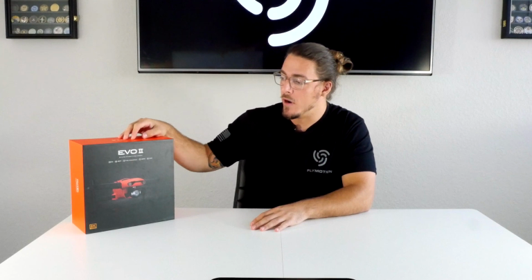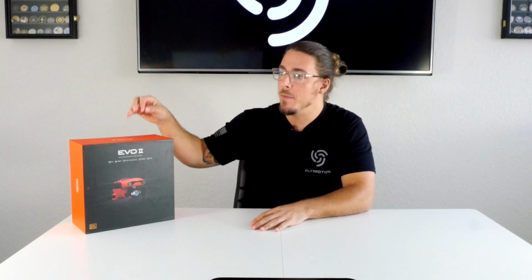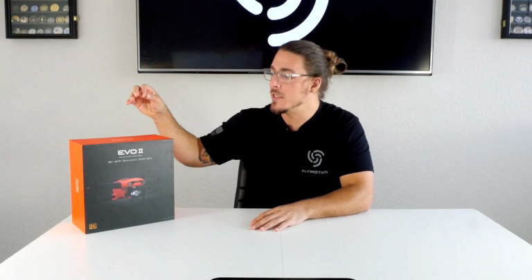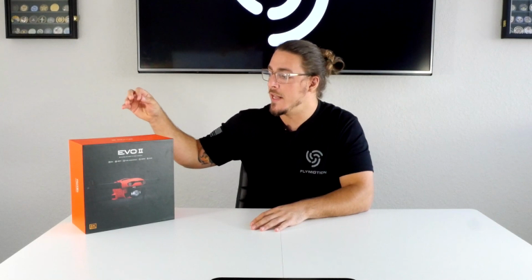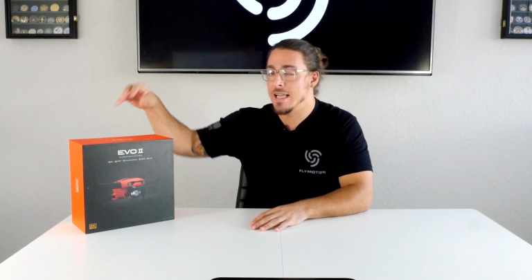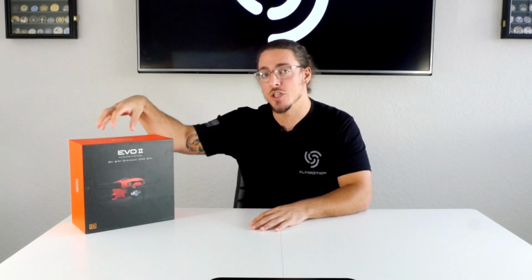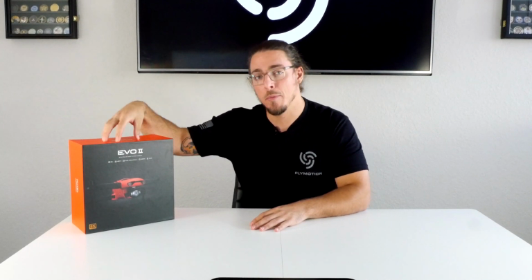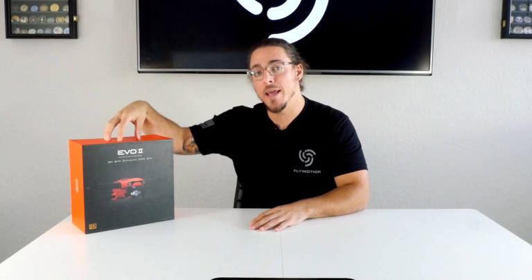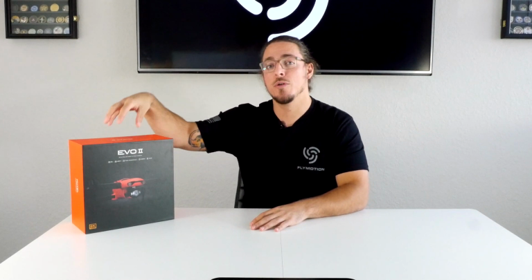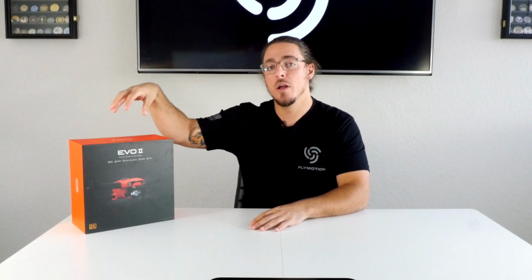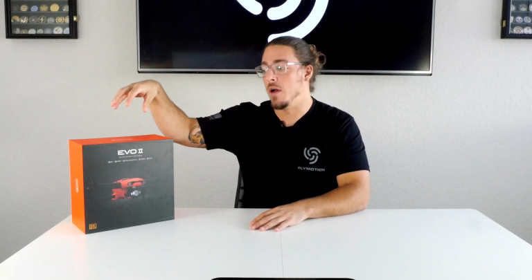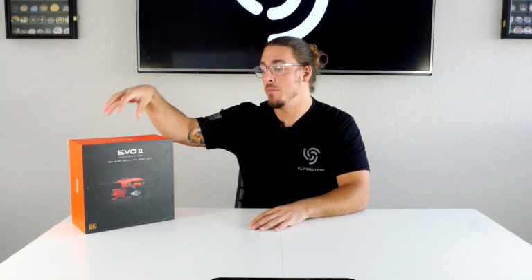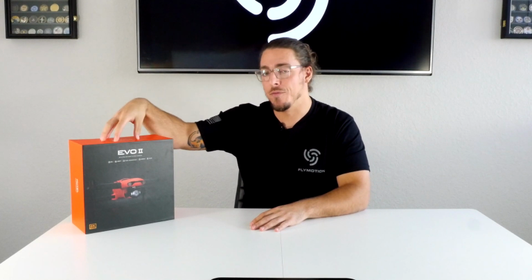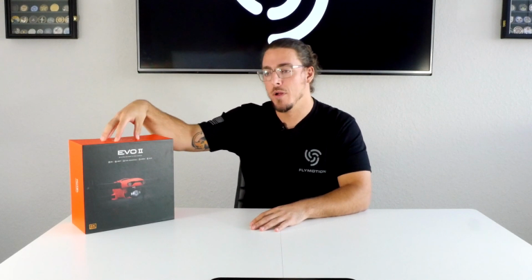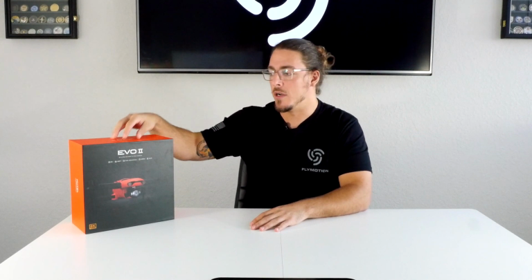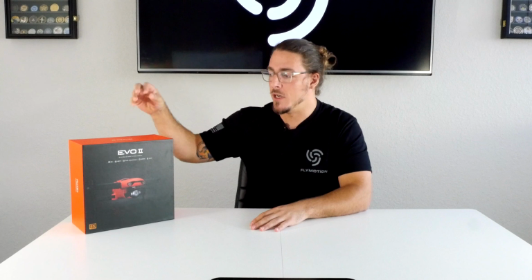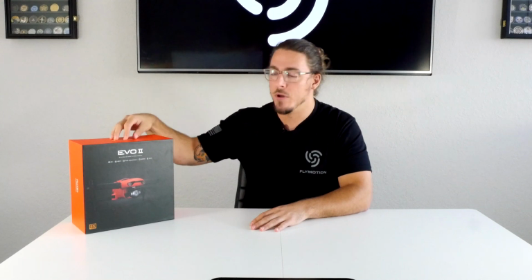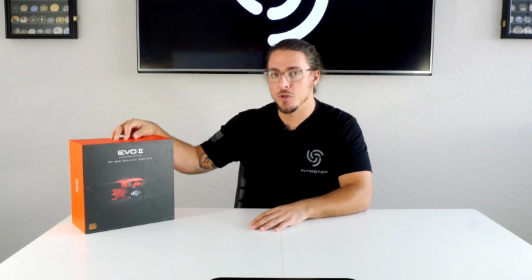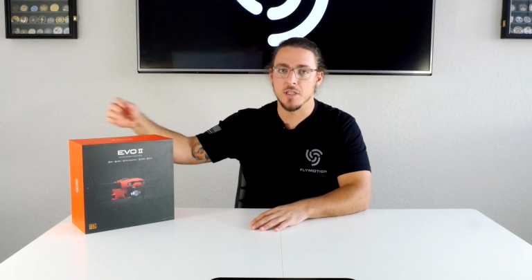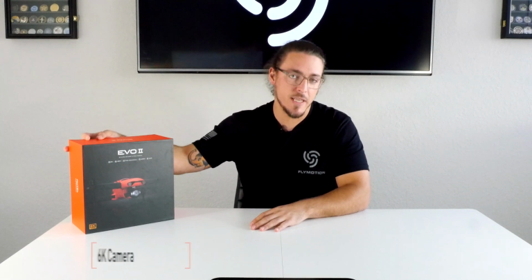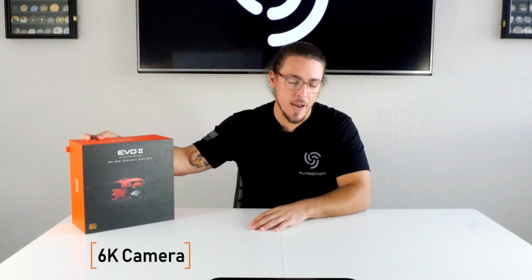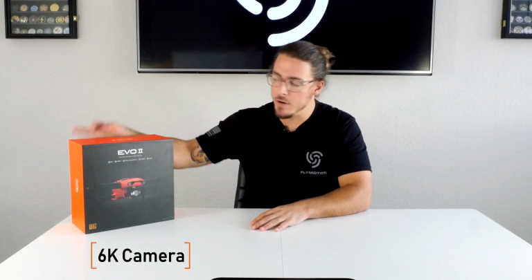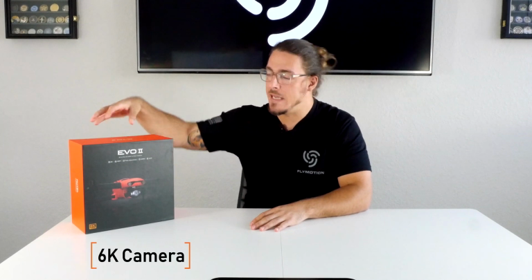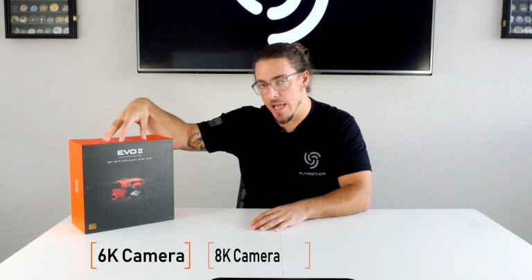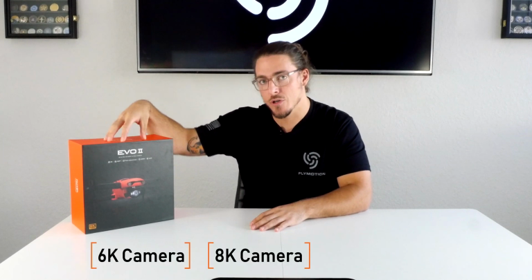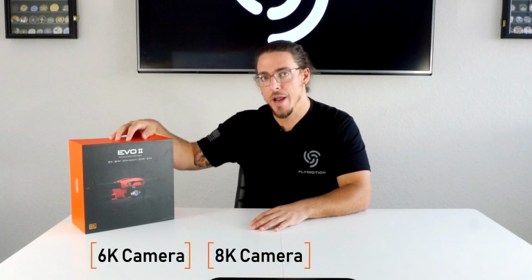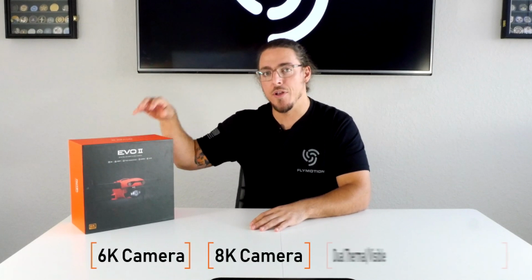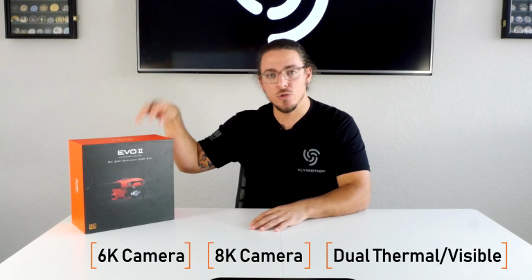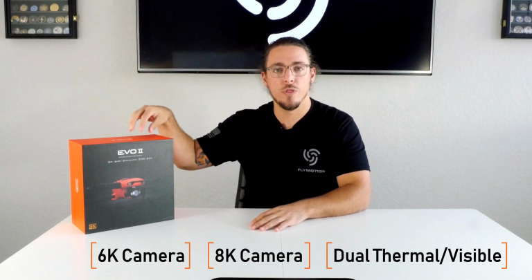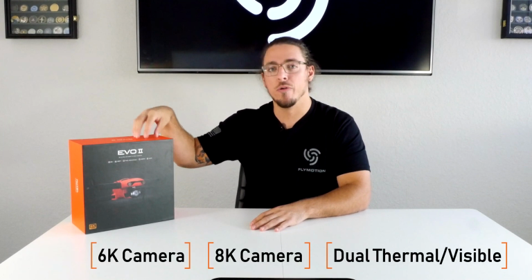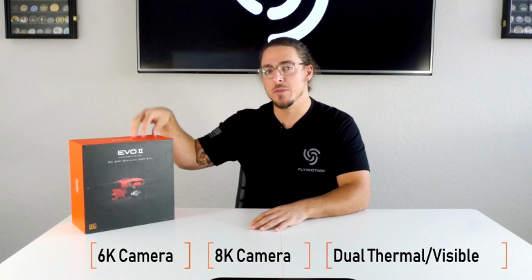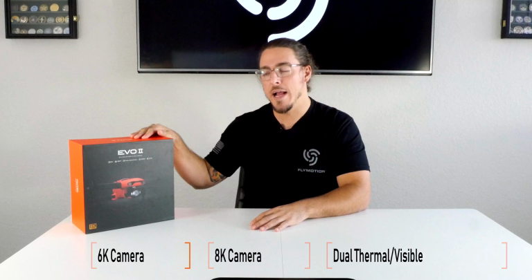One of the main points is that this is actually a swappable payload platform. It comes in a couple other versions: the 6K camera, this 8K version, and then a dual thermal and visible light.